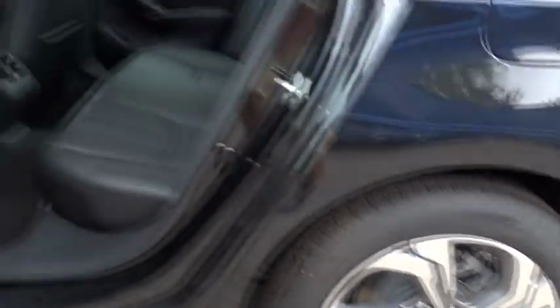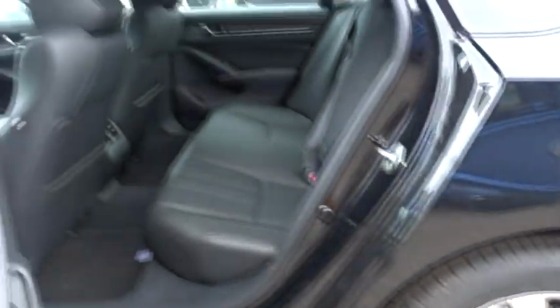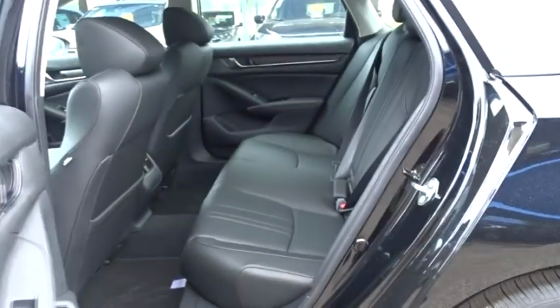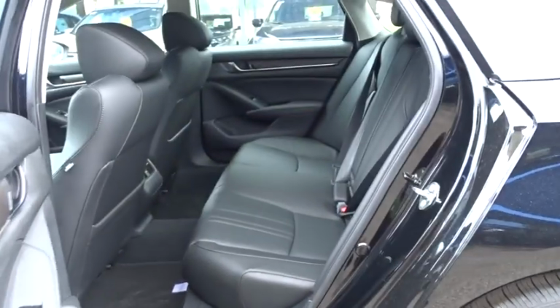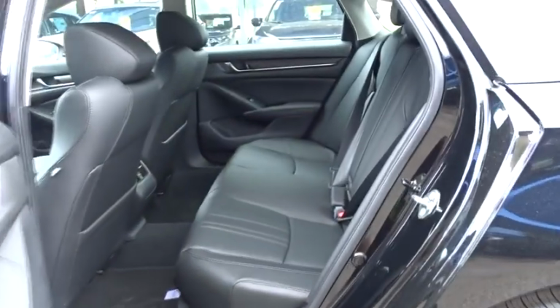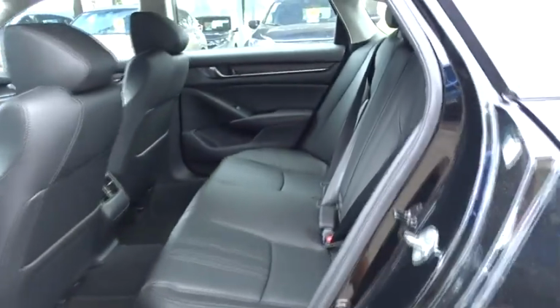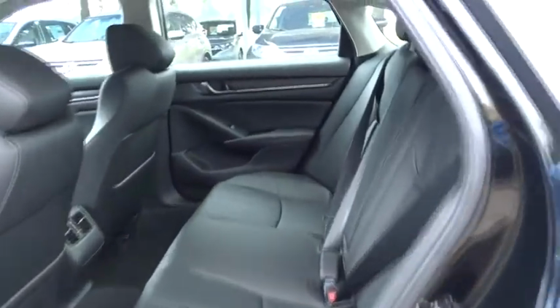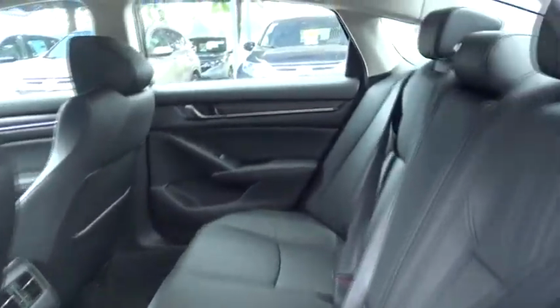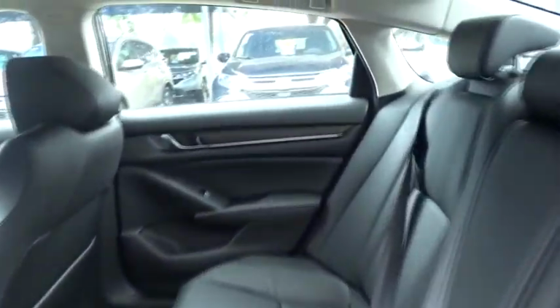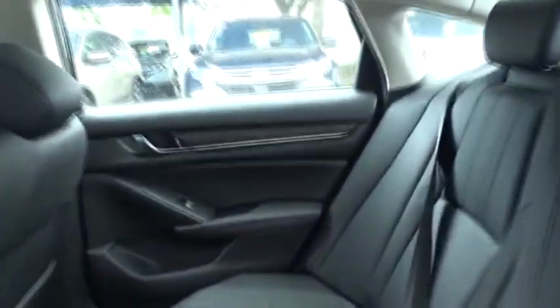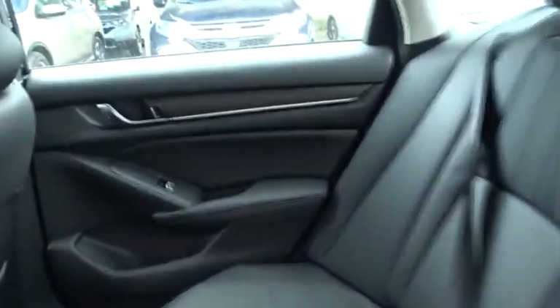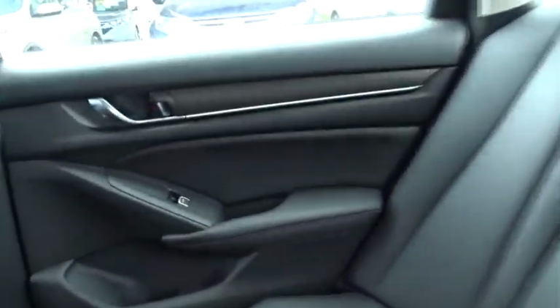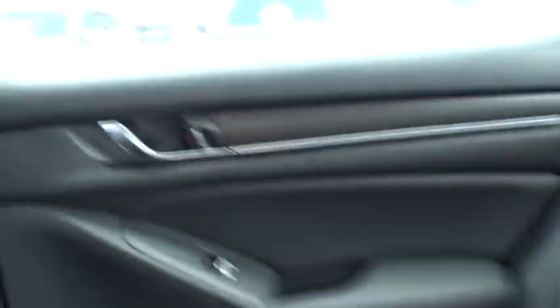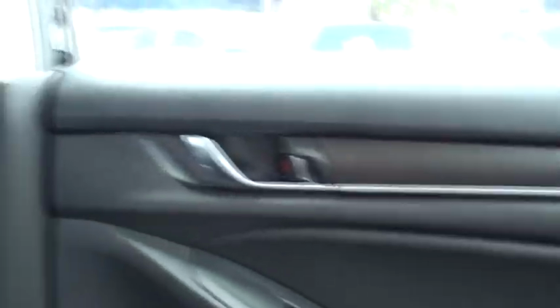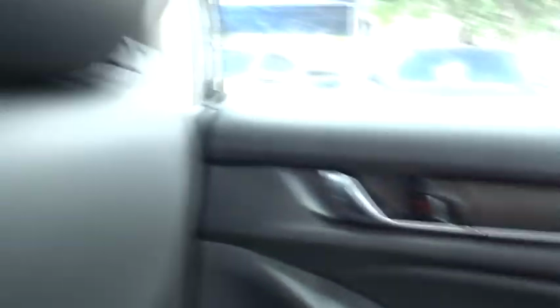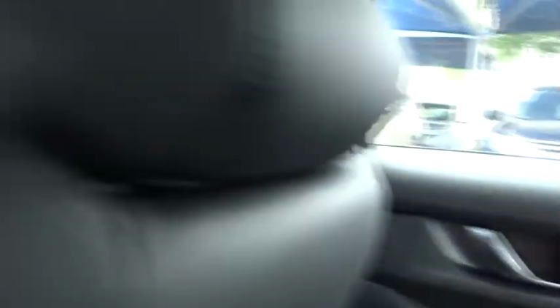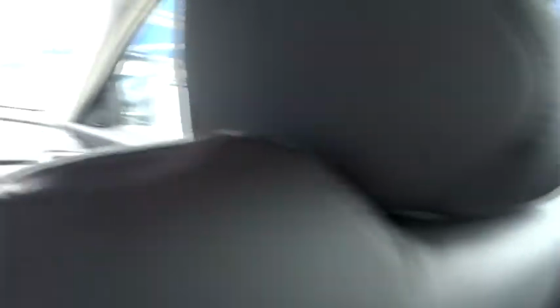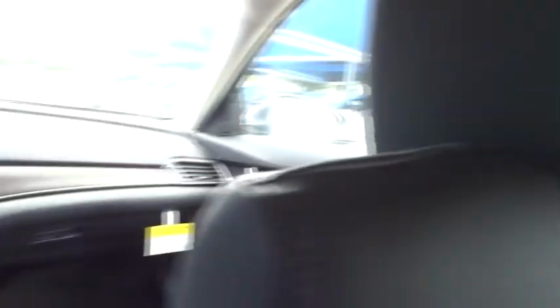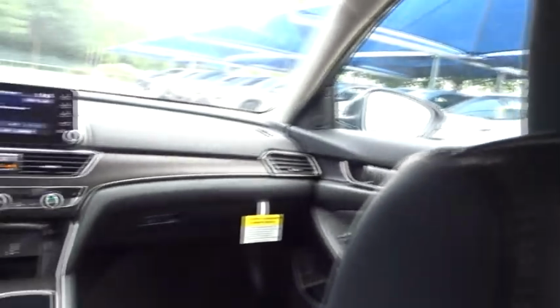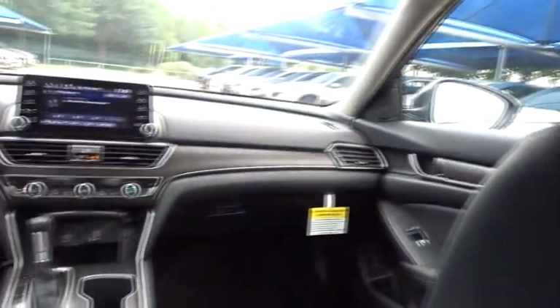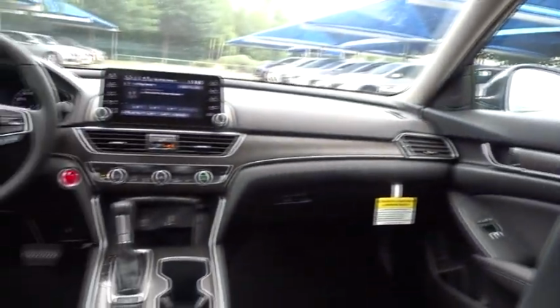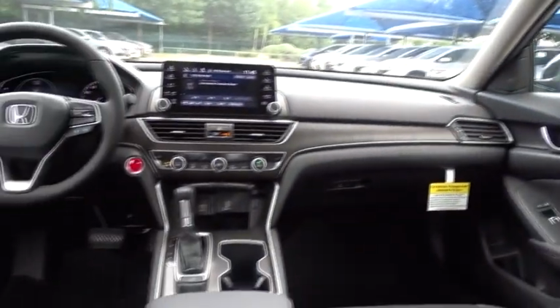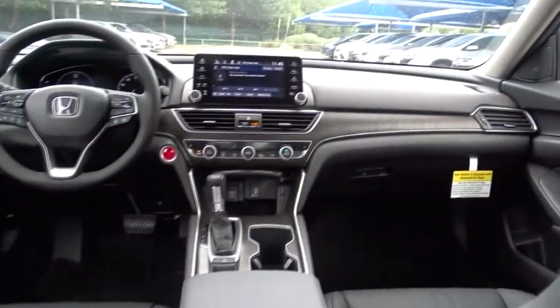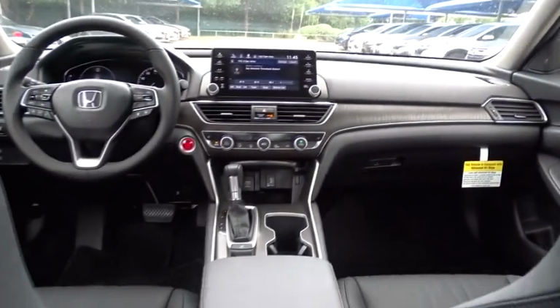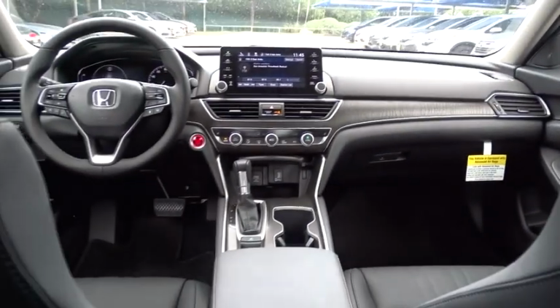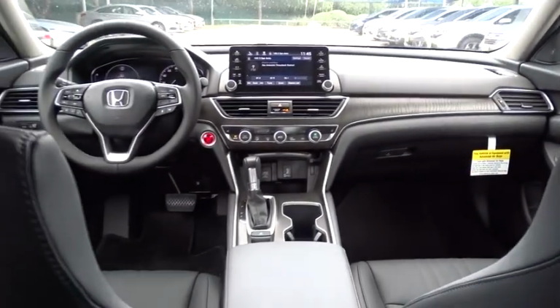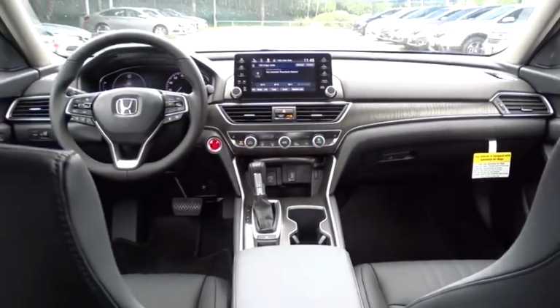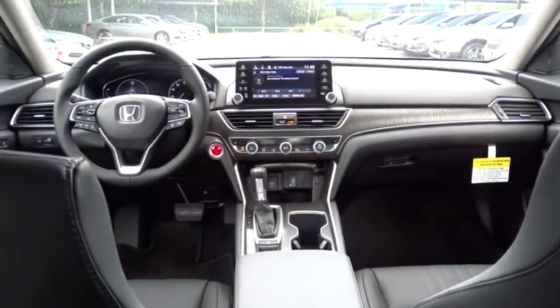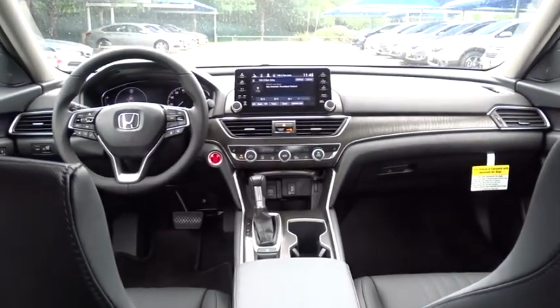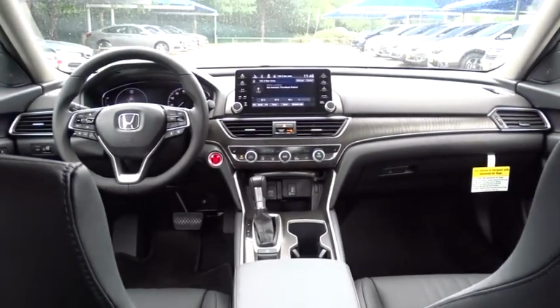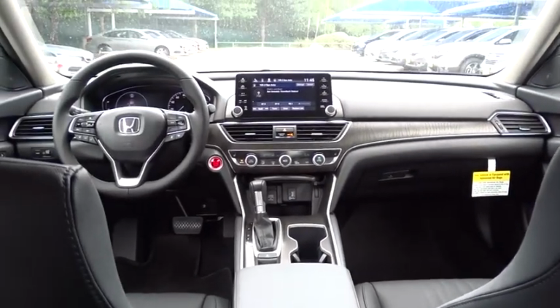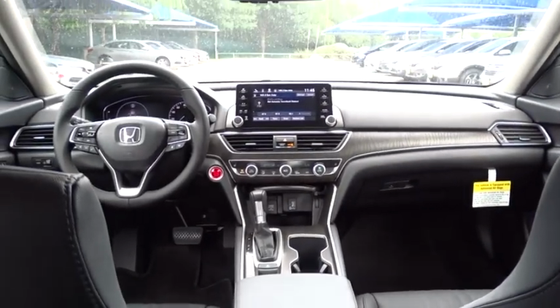Lane departure warning. Stability control. Keyless entry. Bluetooth. Leather-wrapped steering wheel. Power steering. Front wheel drive. Adjustable steering wheel.